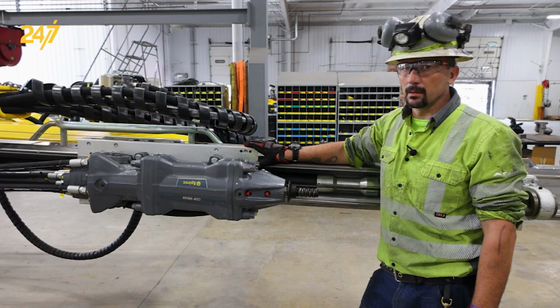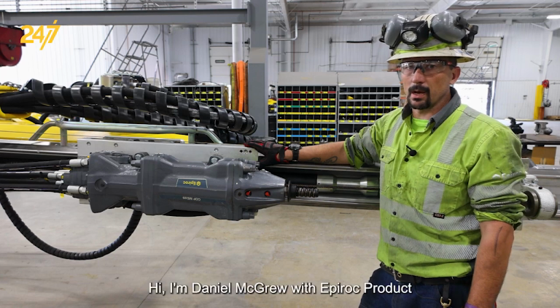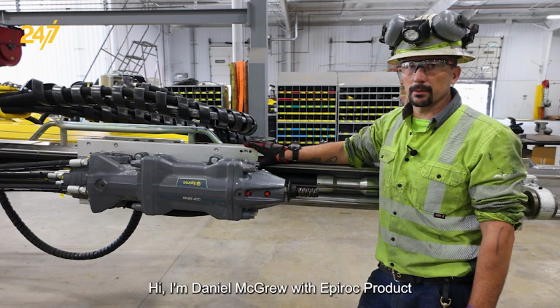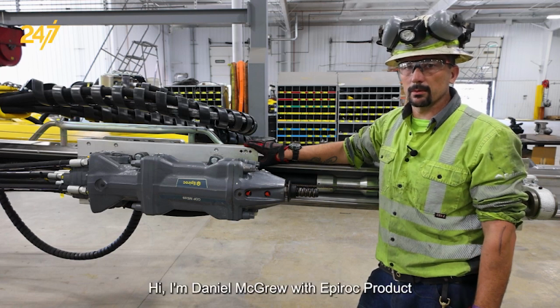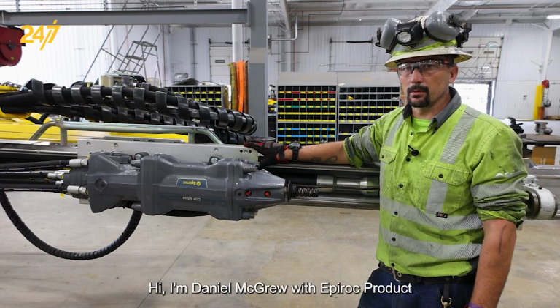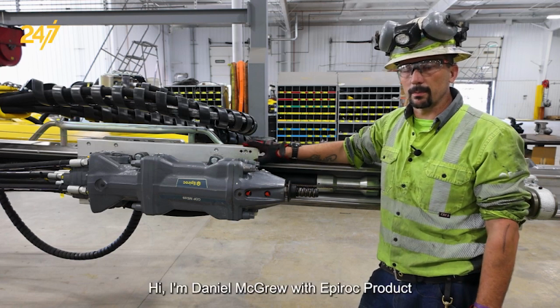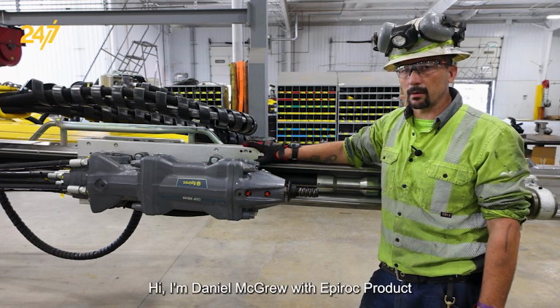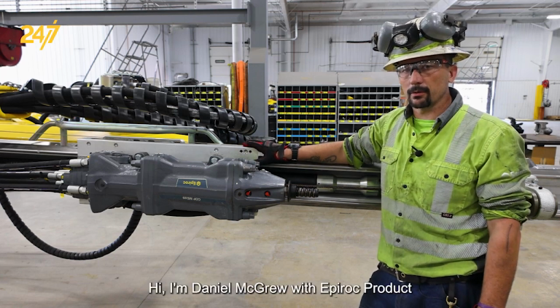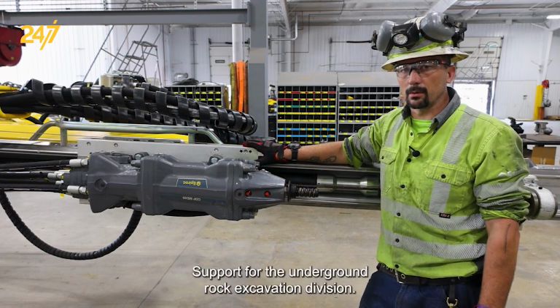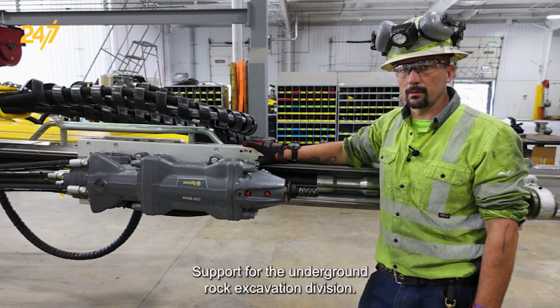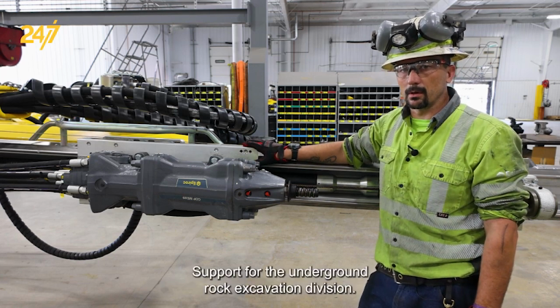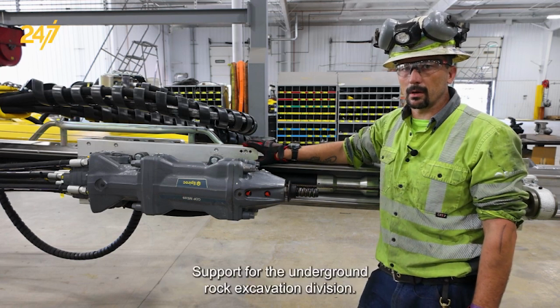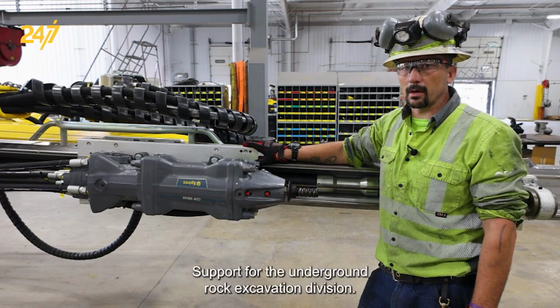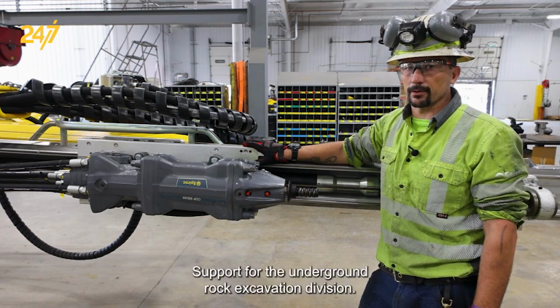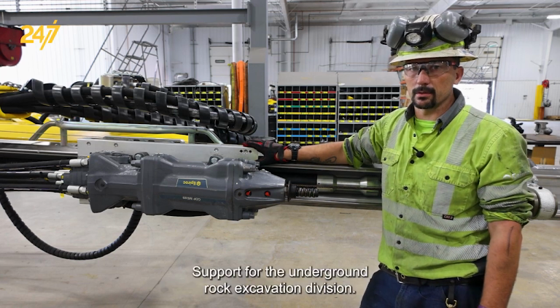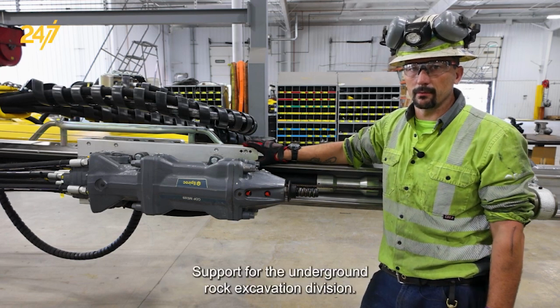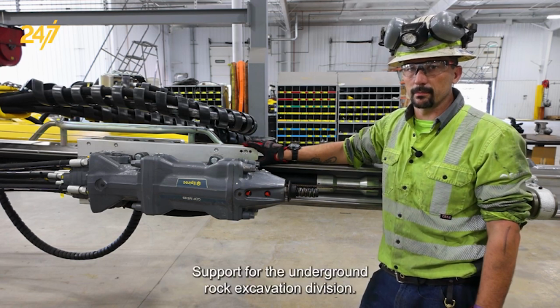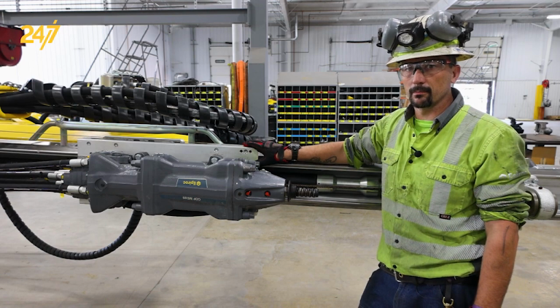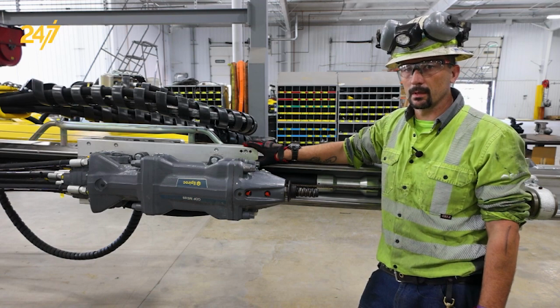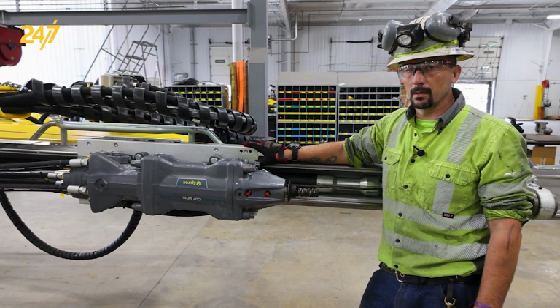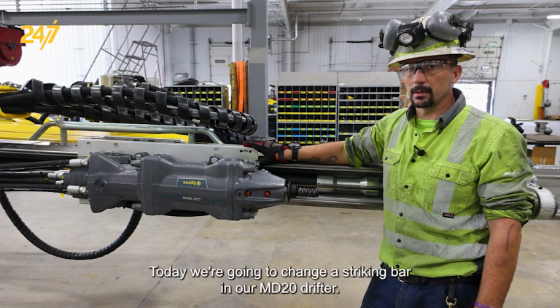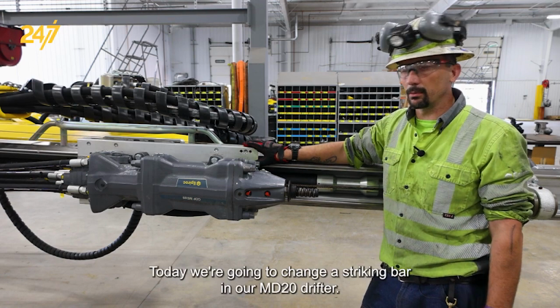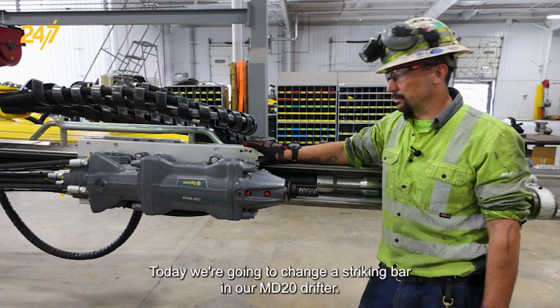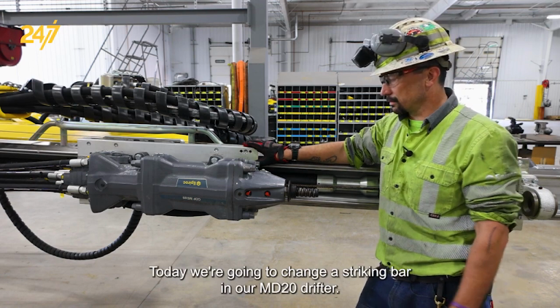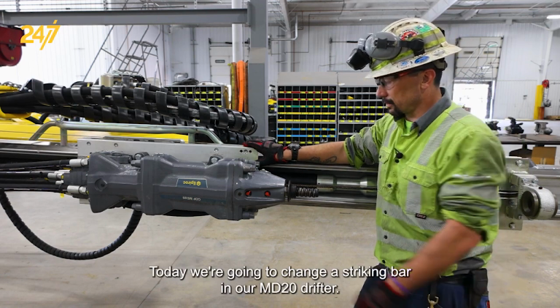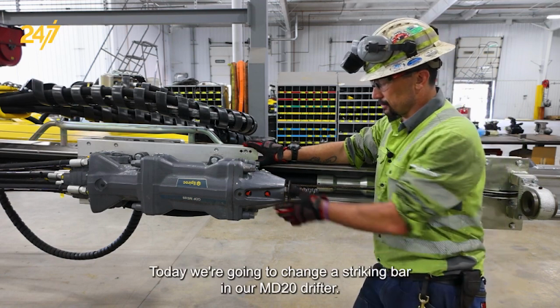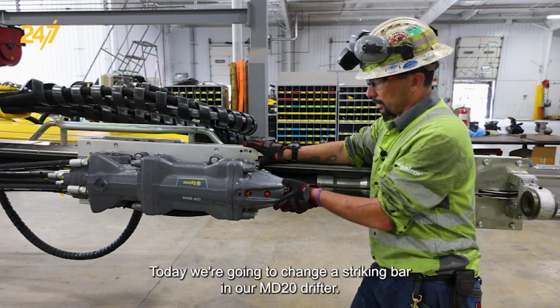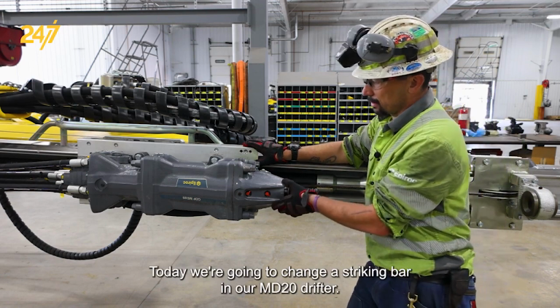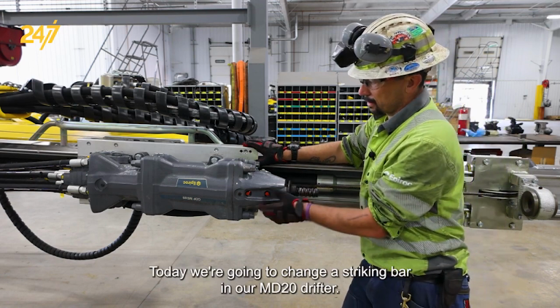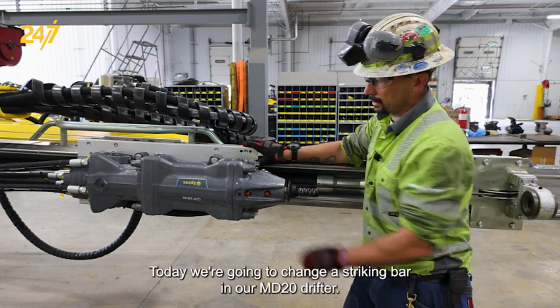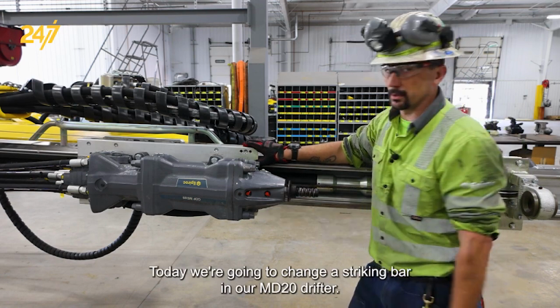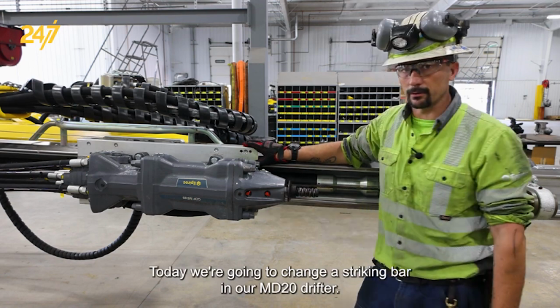Hi, I'm Daniel McGrew with Epiroc product support for the underground rock excavation division. Today we're going to change the striking bar in our MD20 drifter.